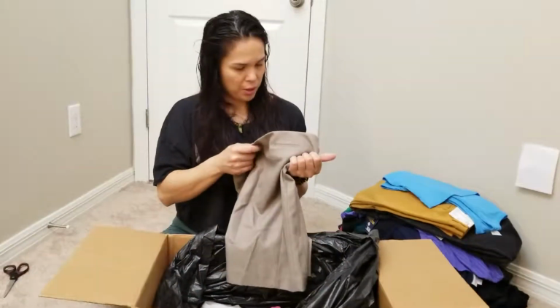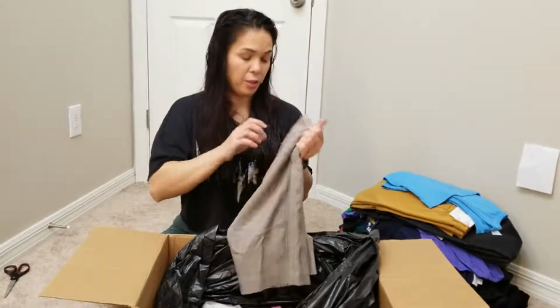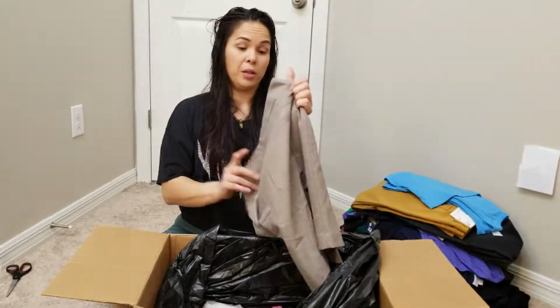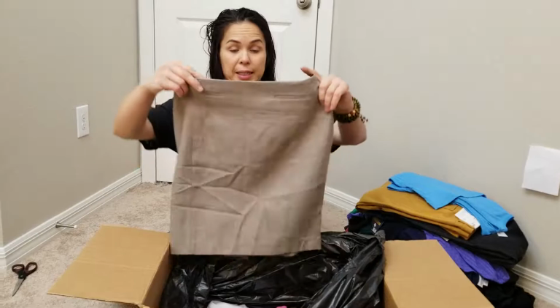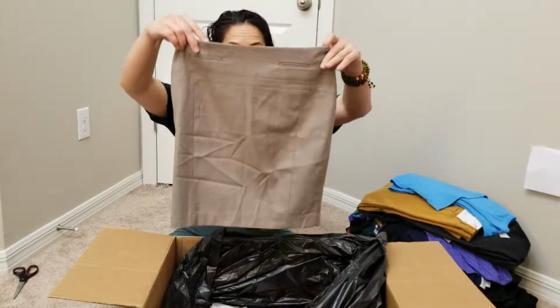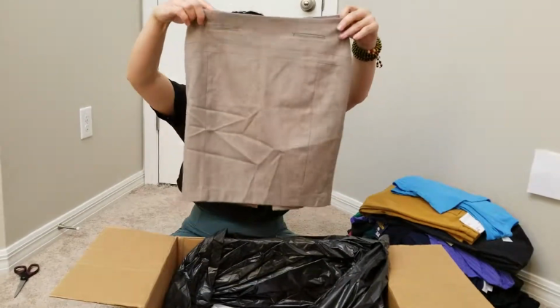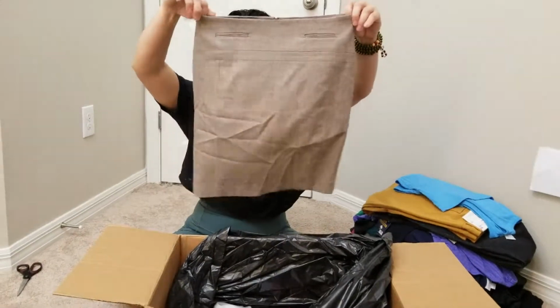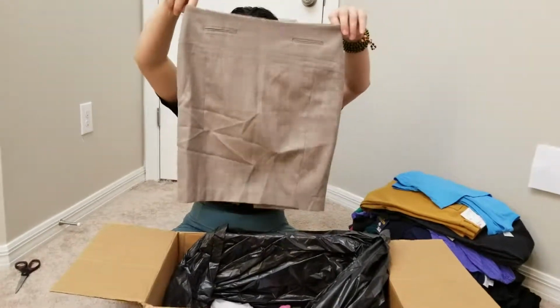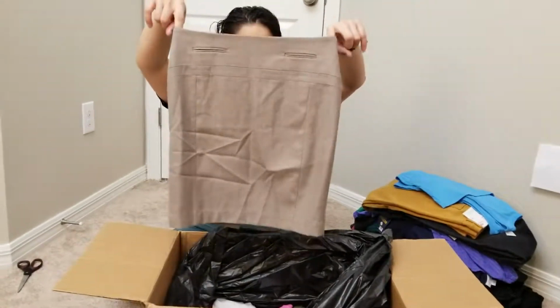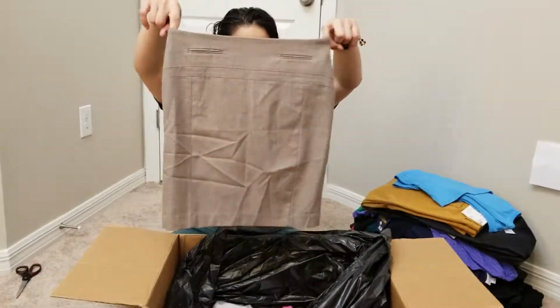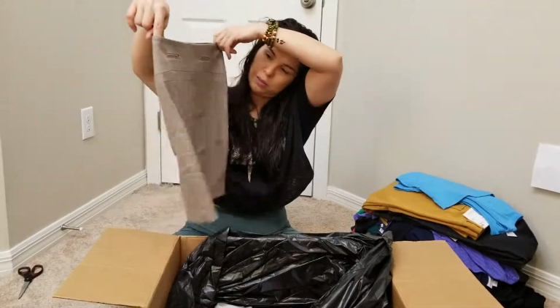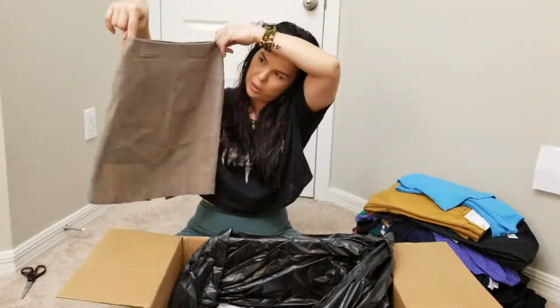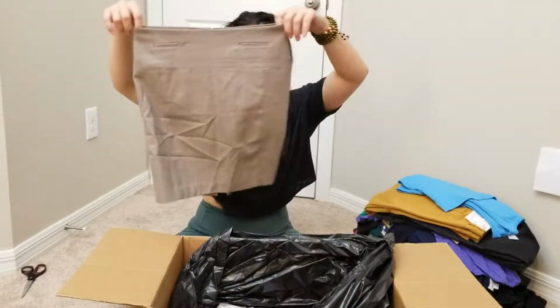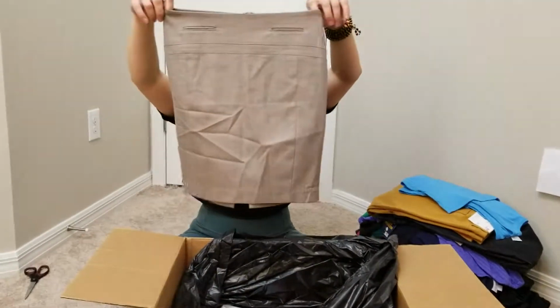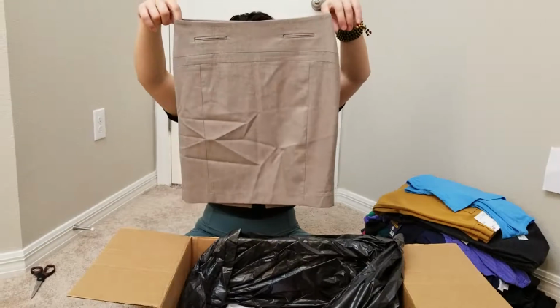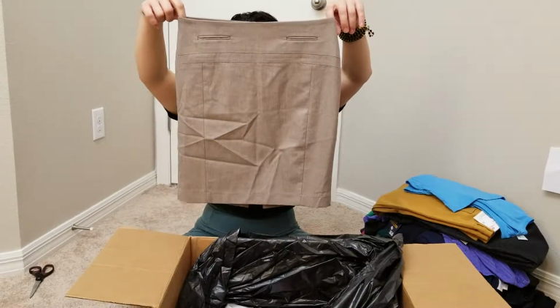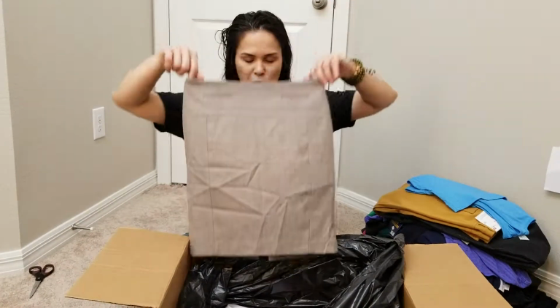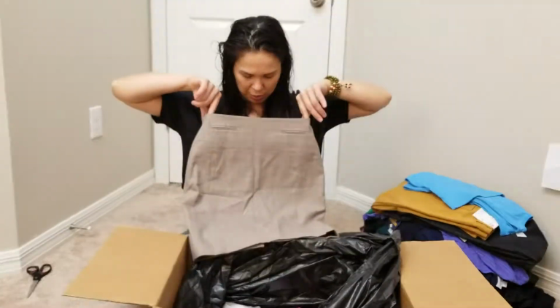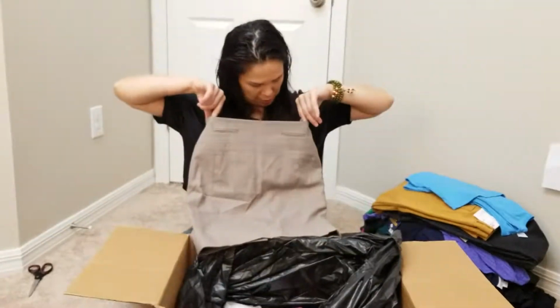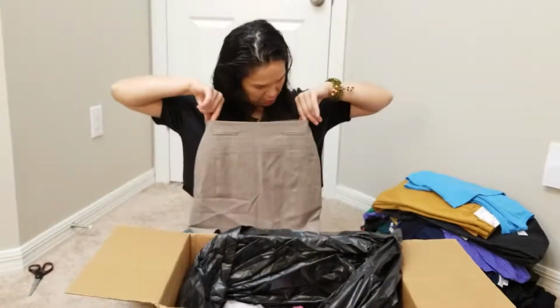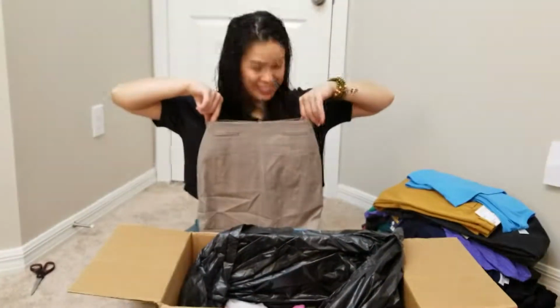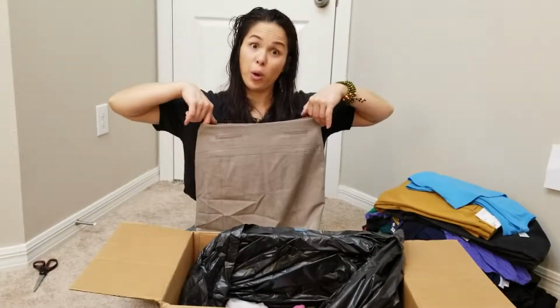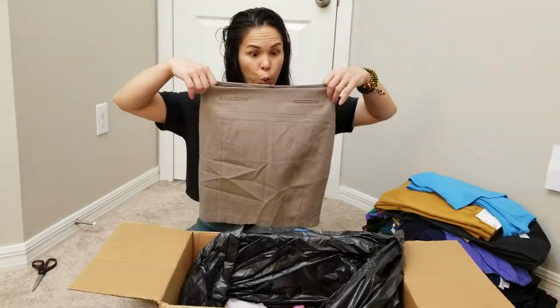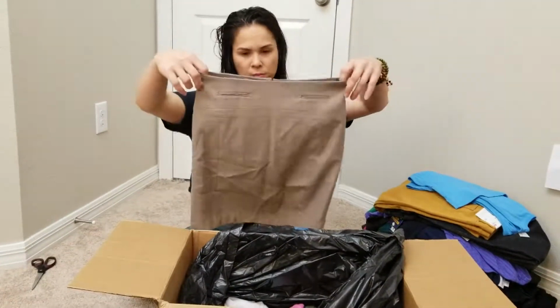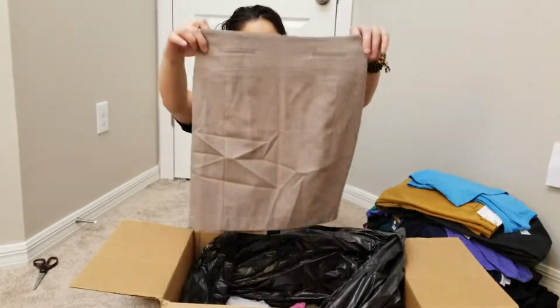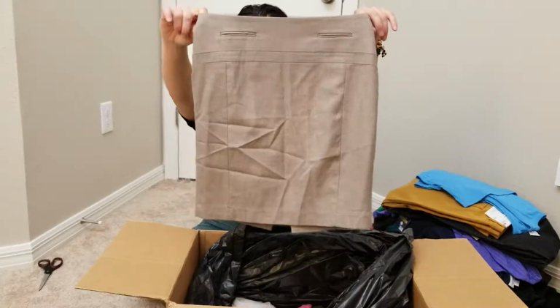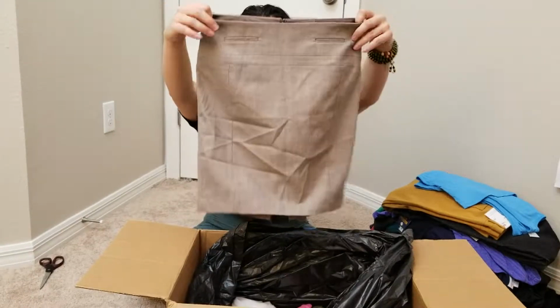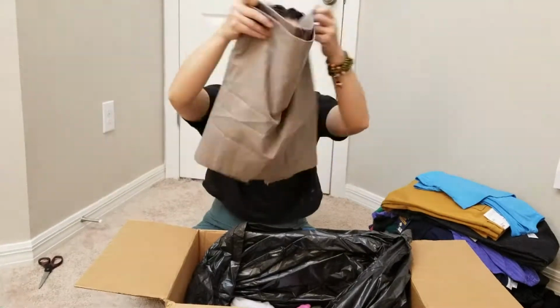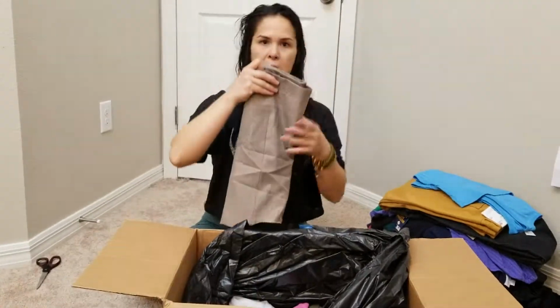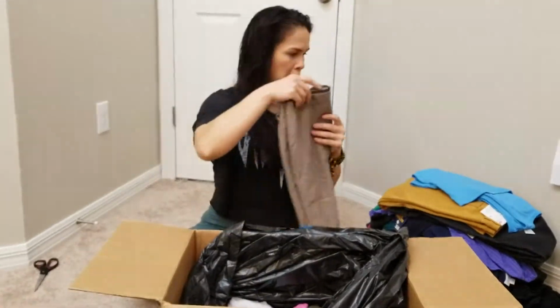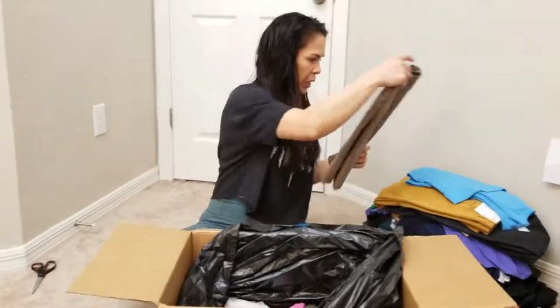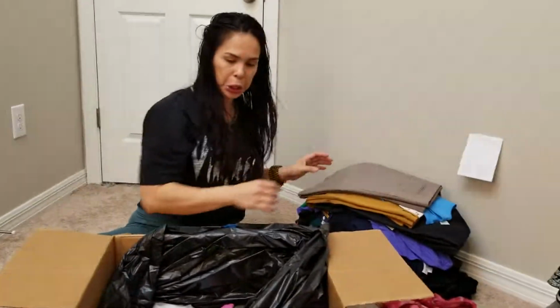Here we go. It's an Express — what do you call this? It's not a pen... it's a pencil skirt. Size 0. Skinny girls out there, gotta look good.